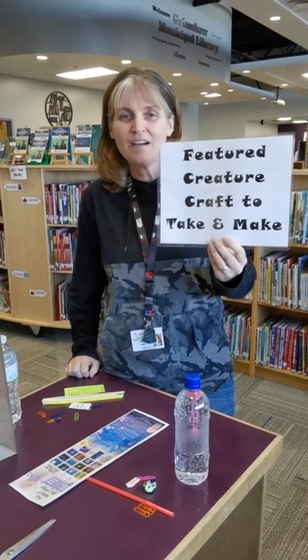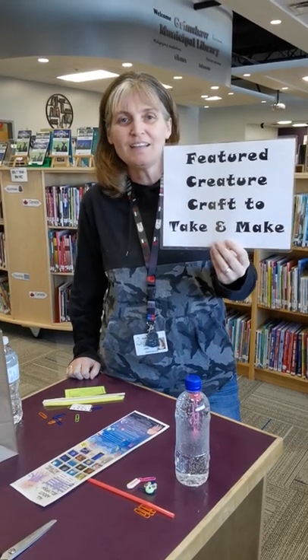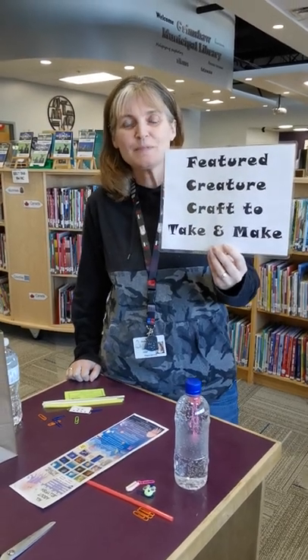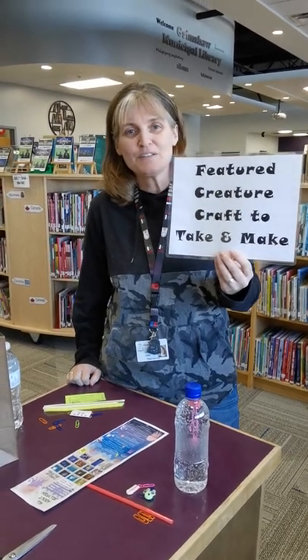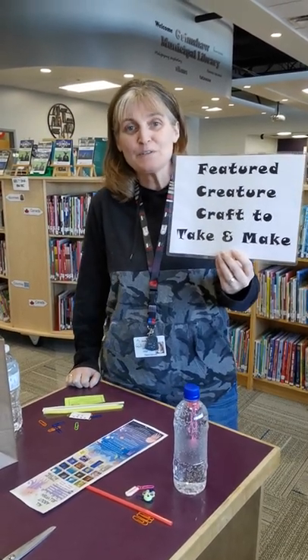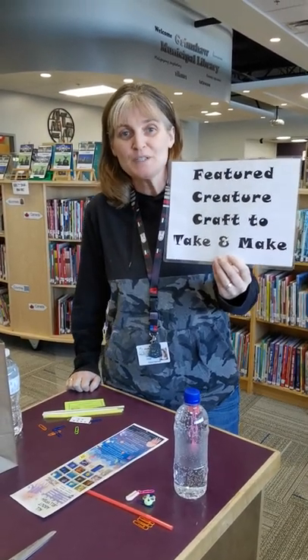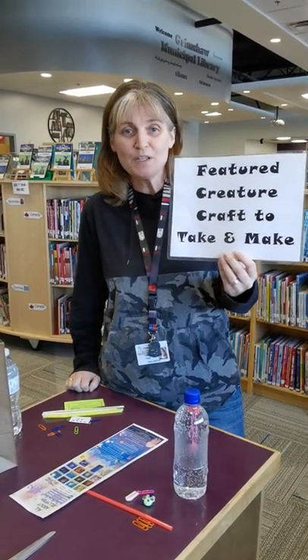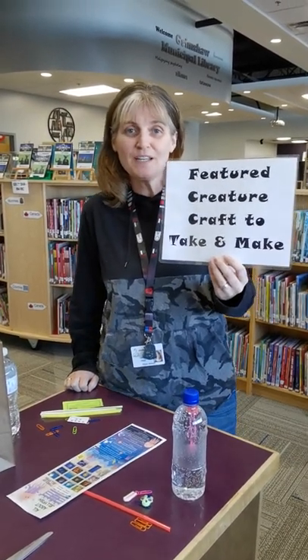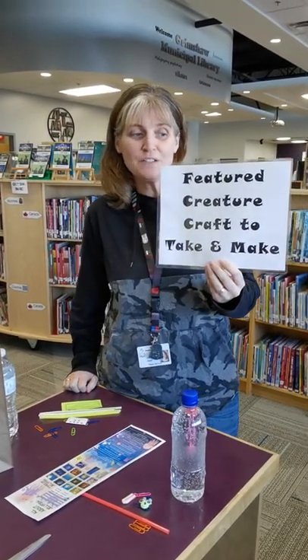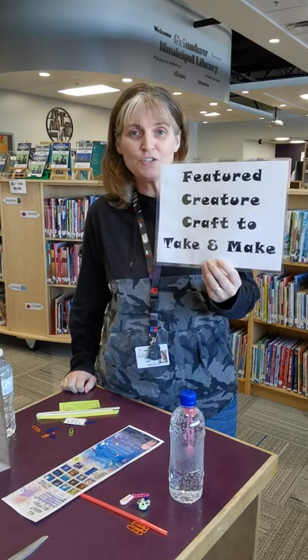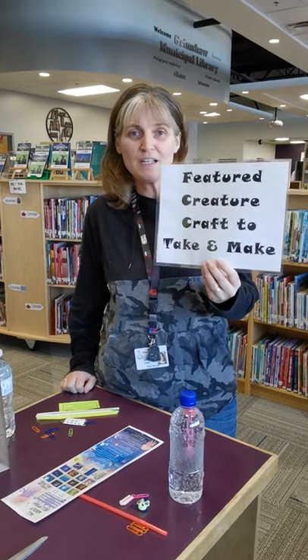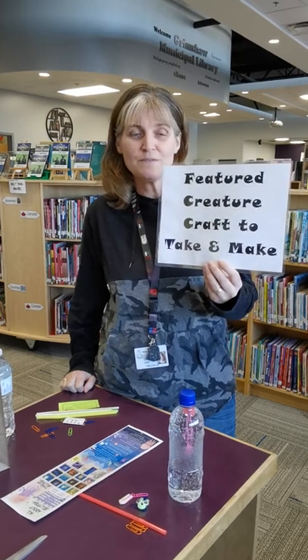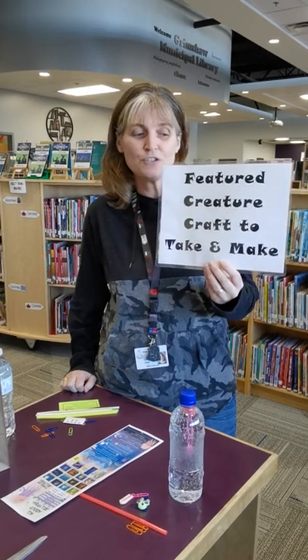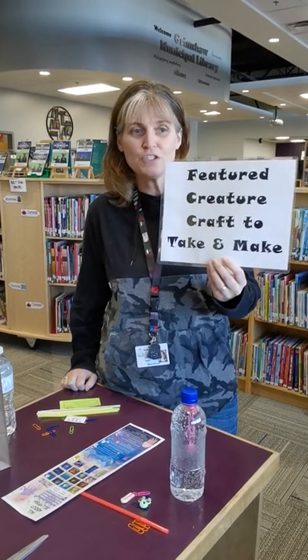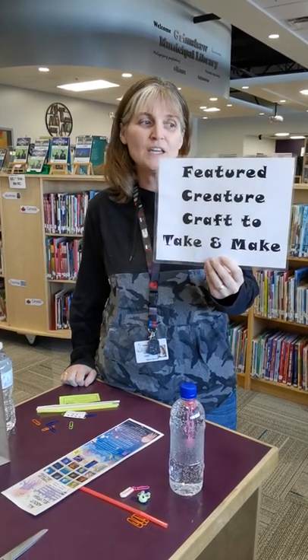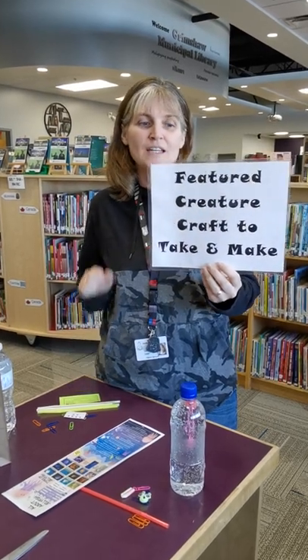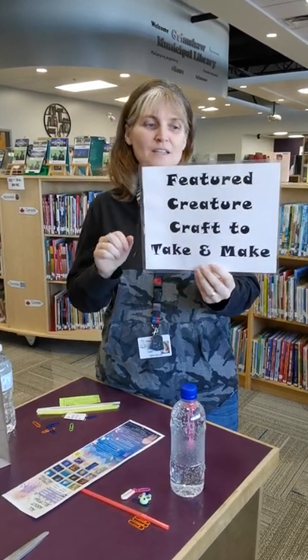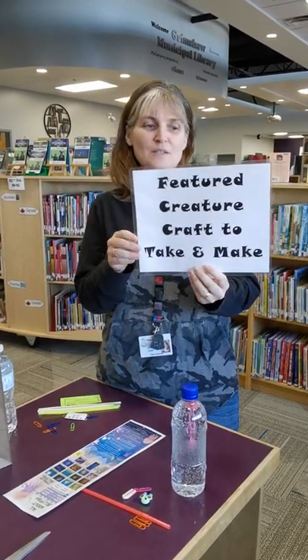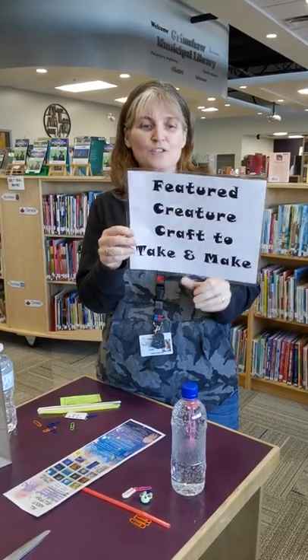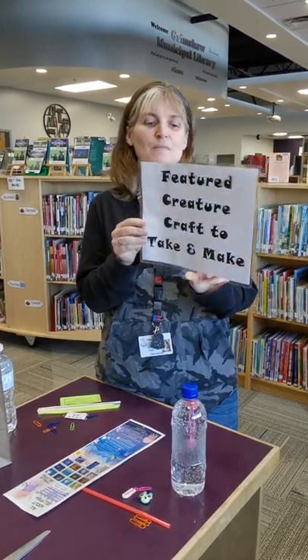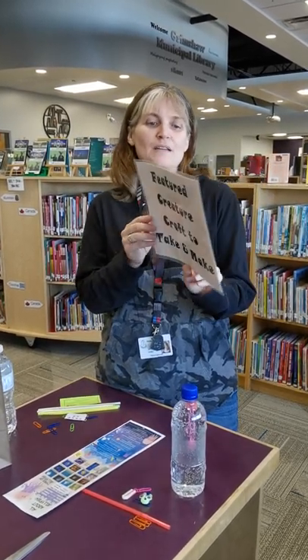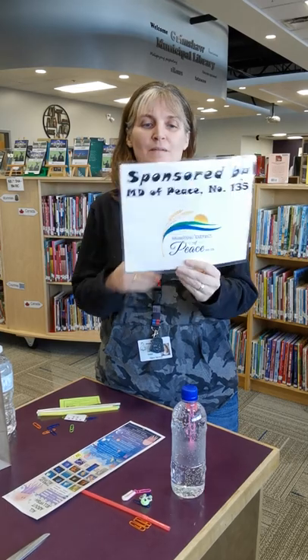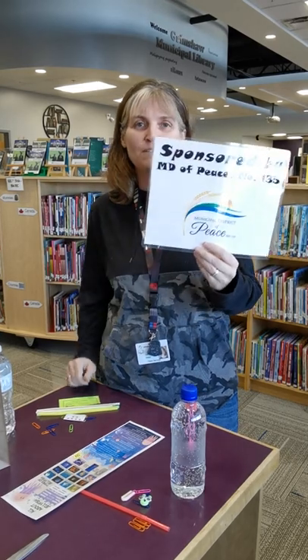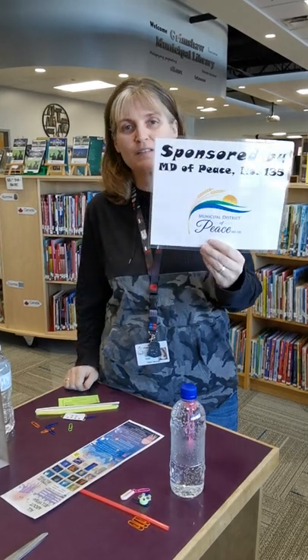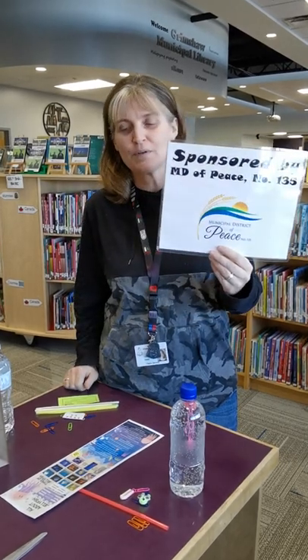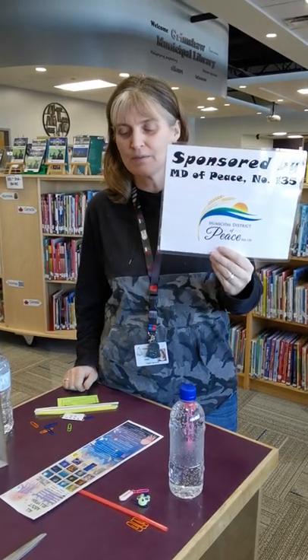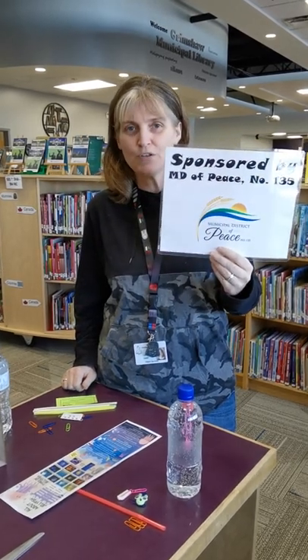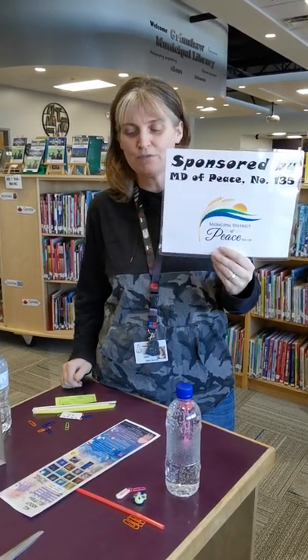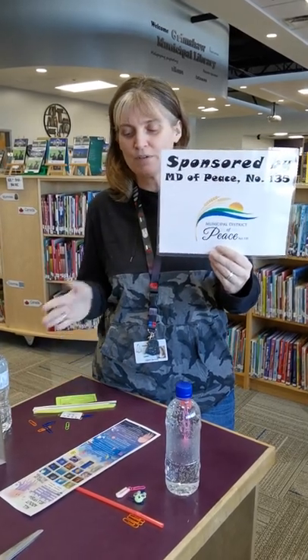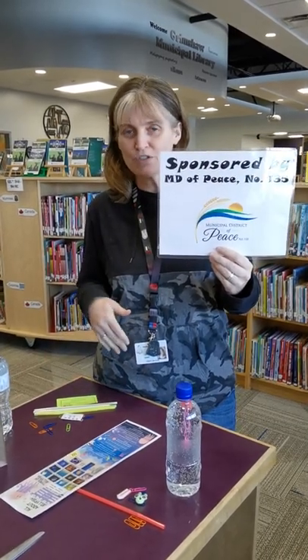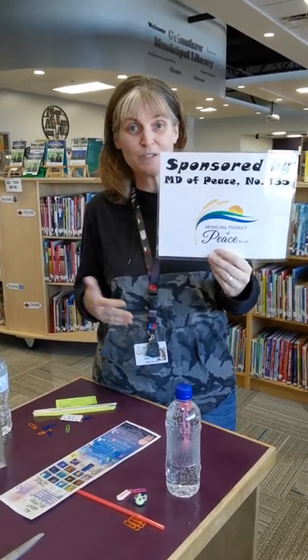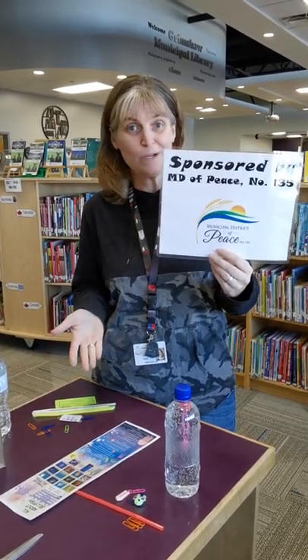Hi, it's Miss Danielle from the Grimshaw Municipal Library and I'm here to show you our next feature creature. This is sponsored by the MDF, so we're really grateful for their sponsorship because then we can buy books.